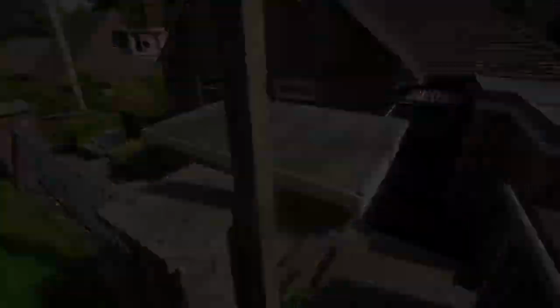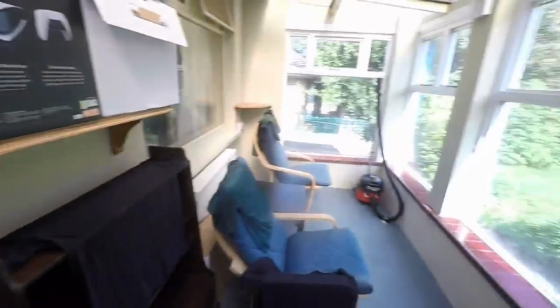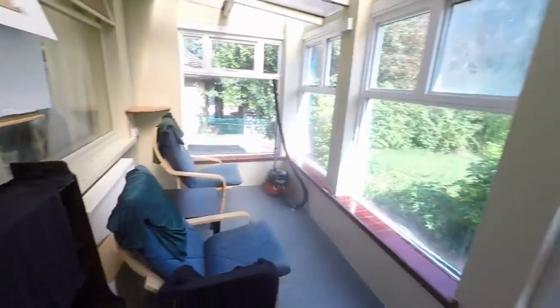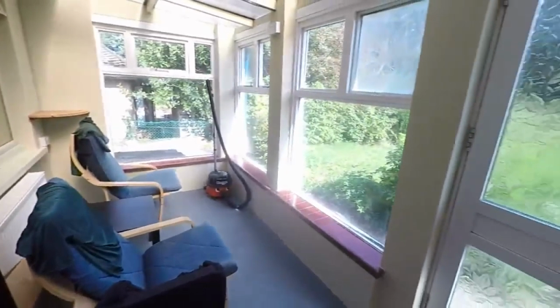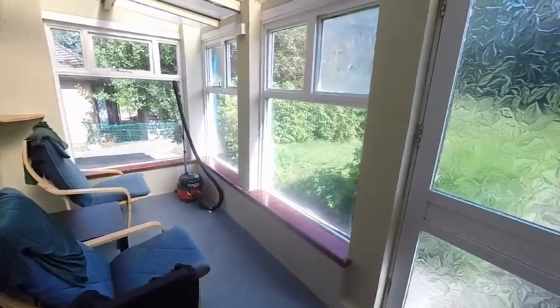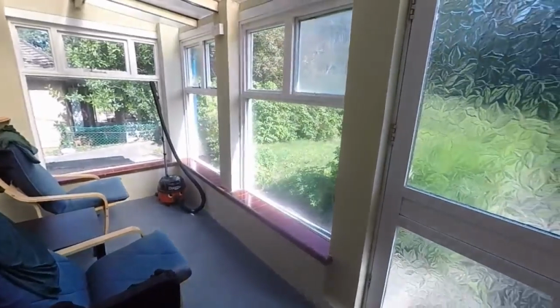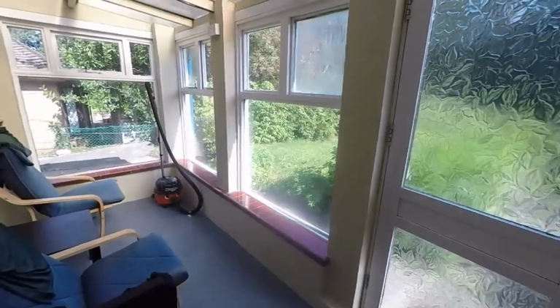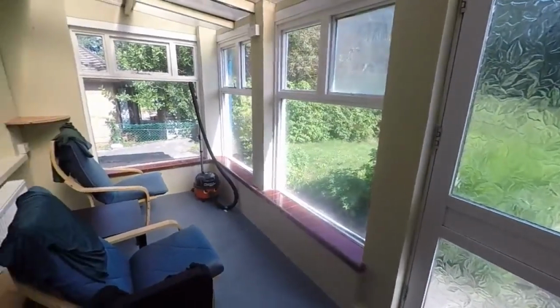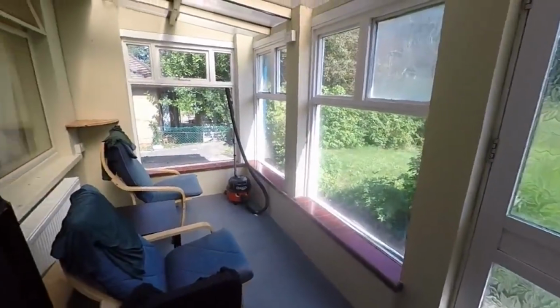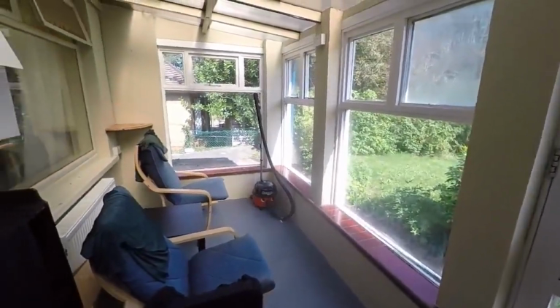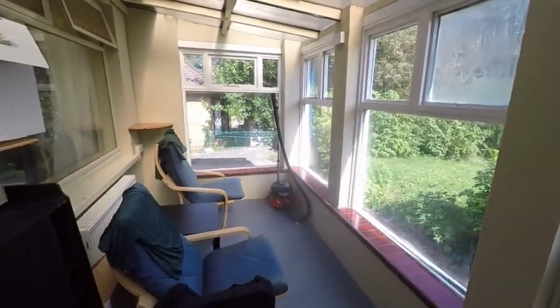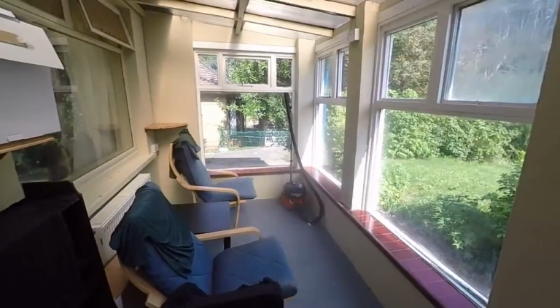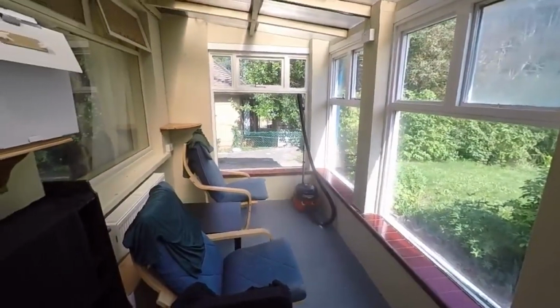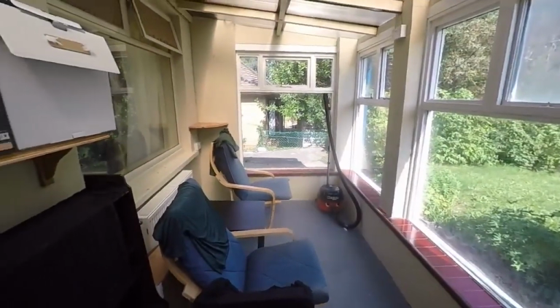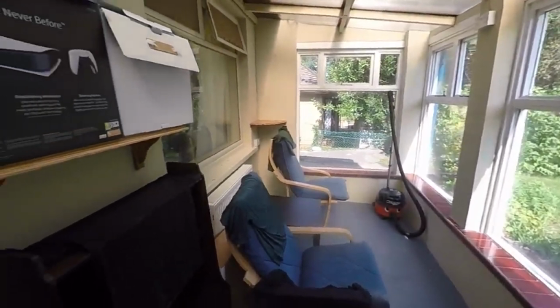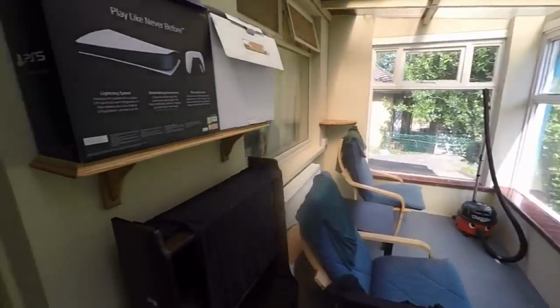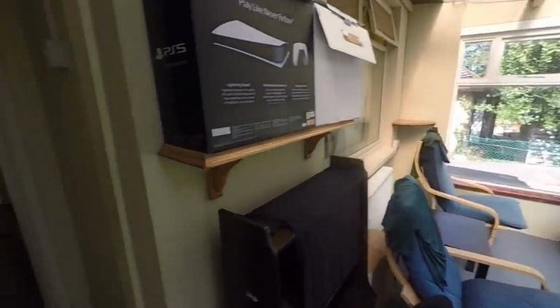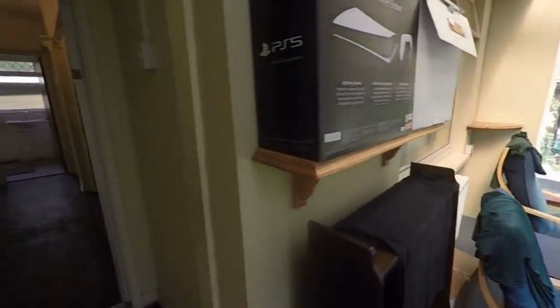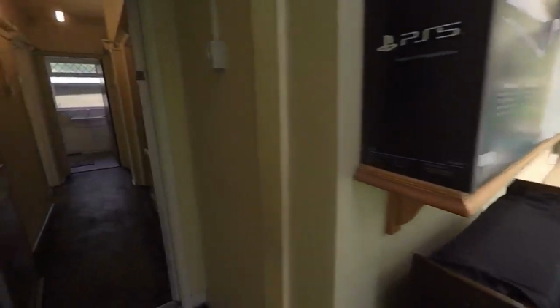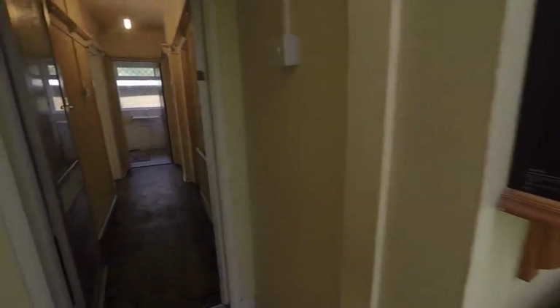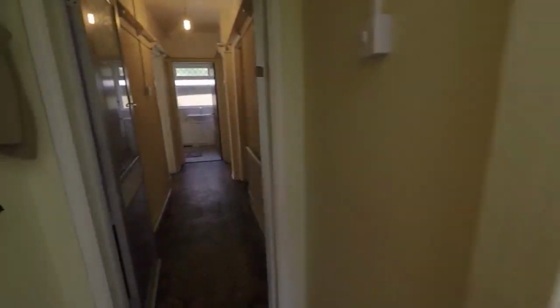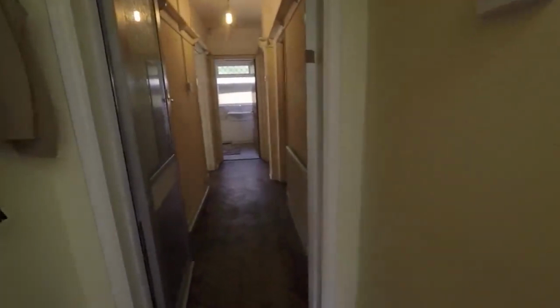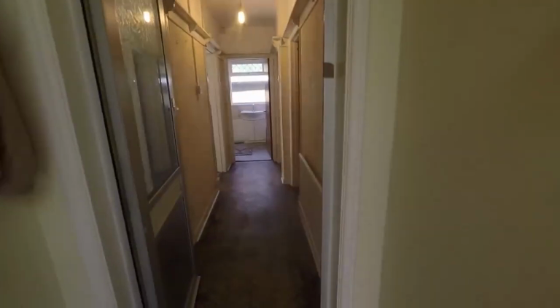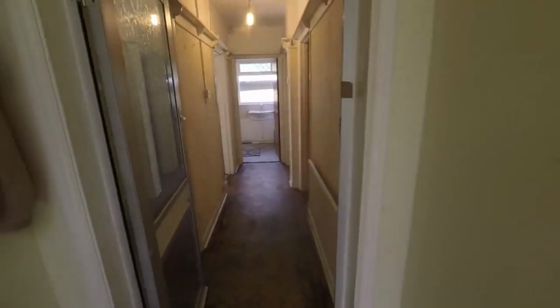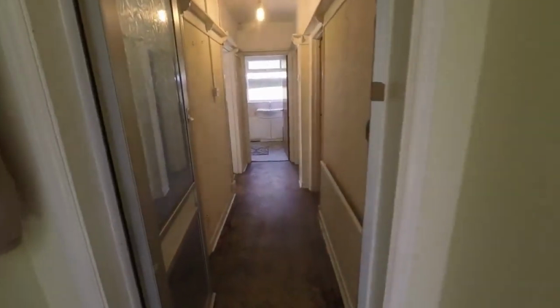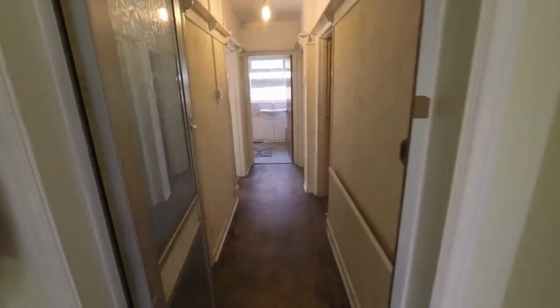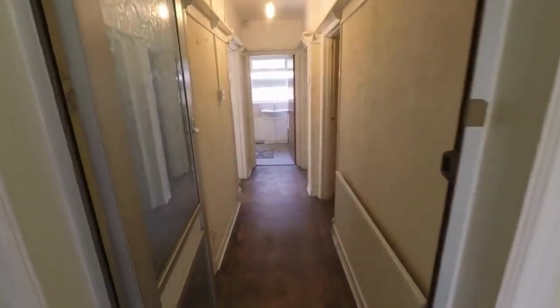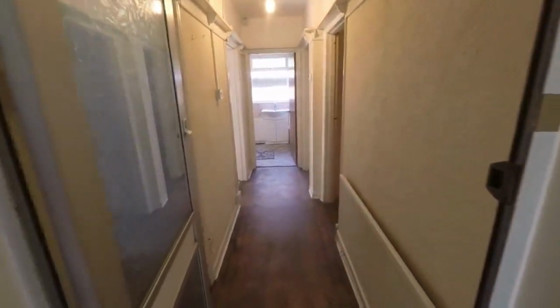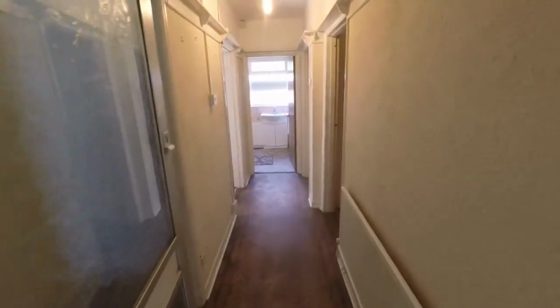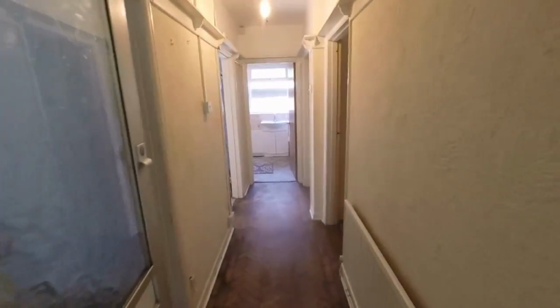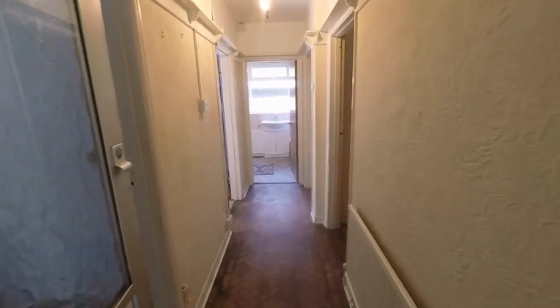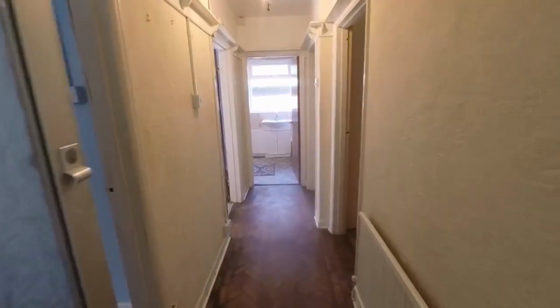Entering through the front door, we have this initial kind of sun room. Lots of potential with this space — you can either knock it down for a larger front garden, or convert it into another usable space.